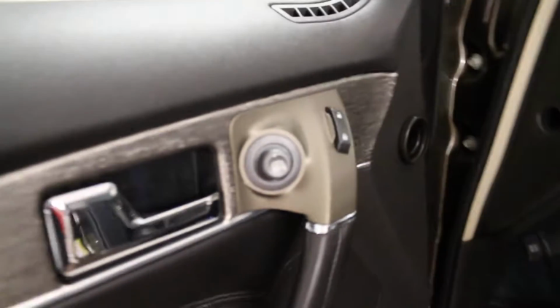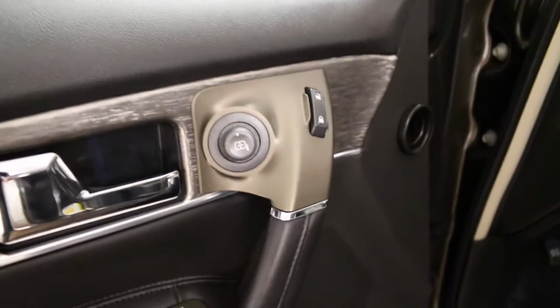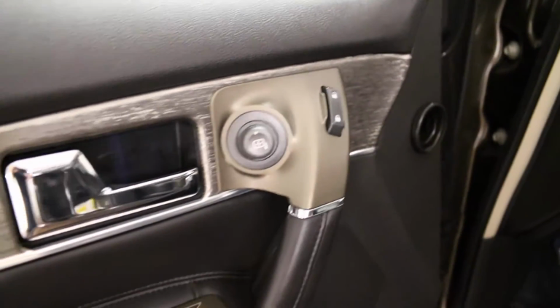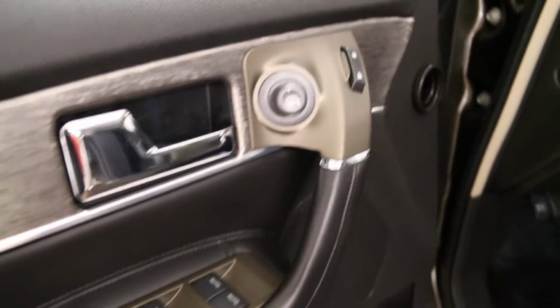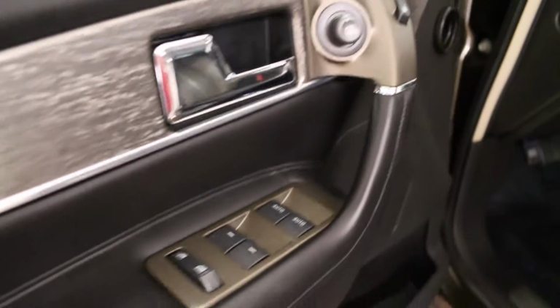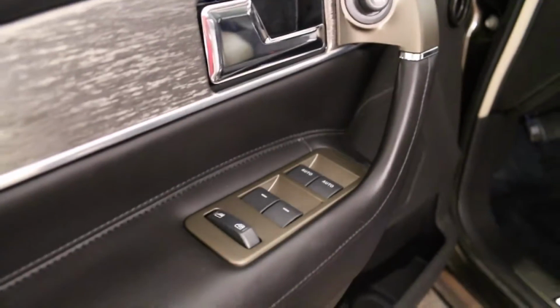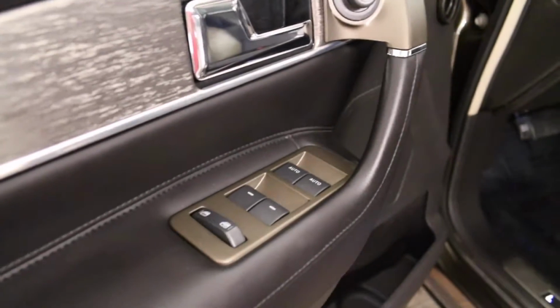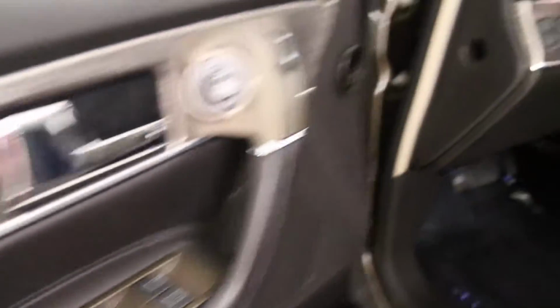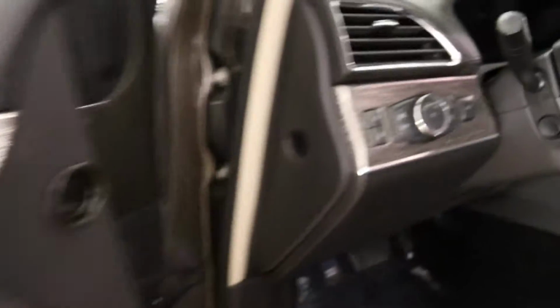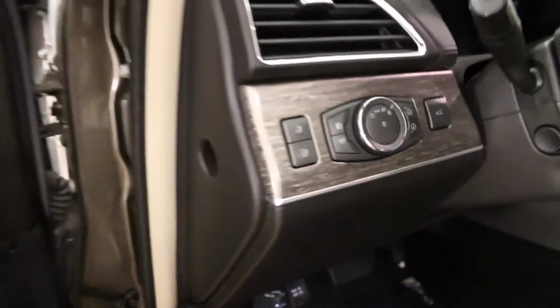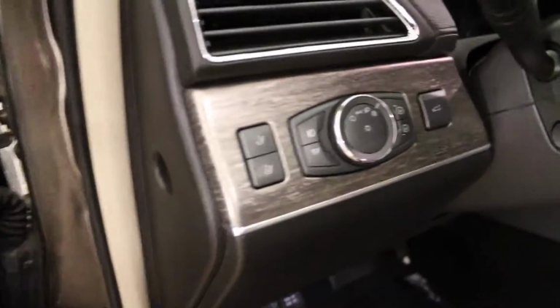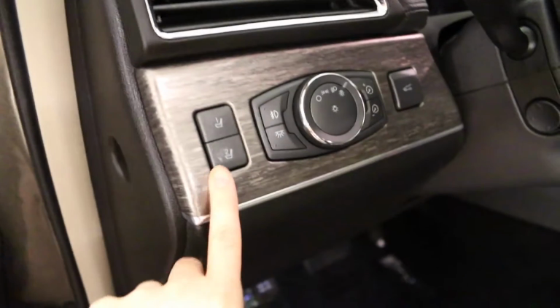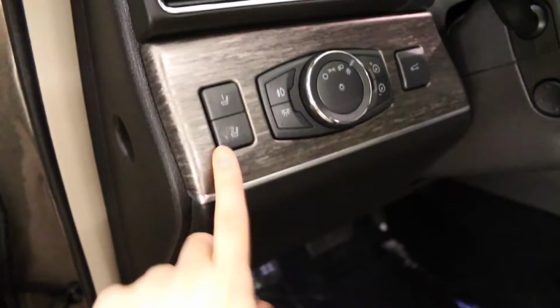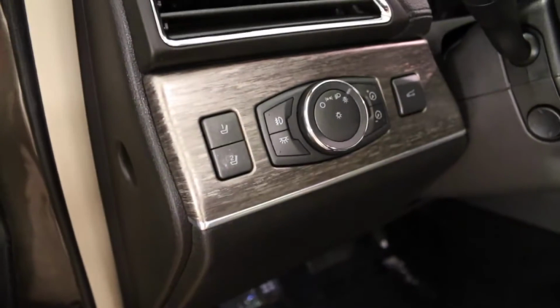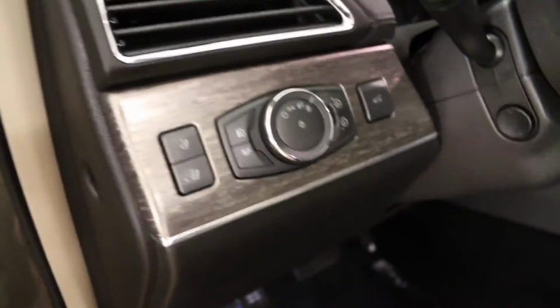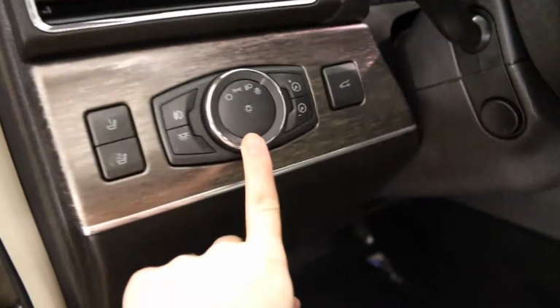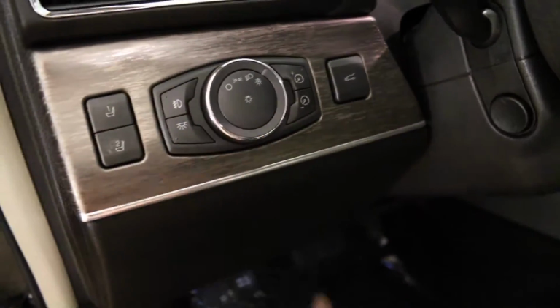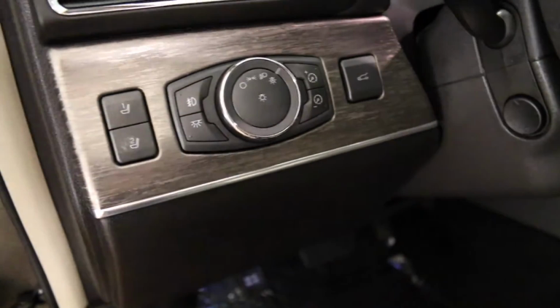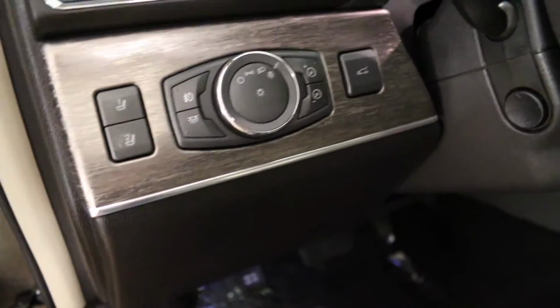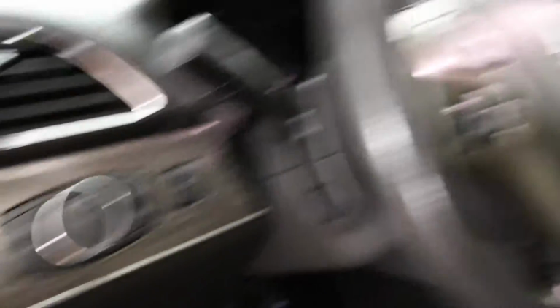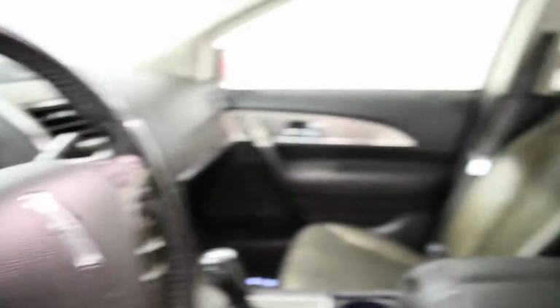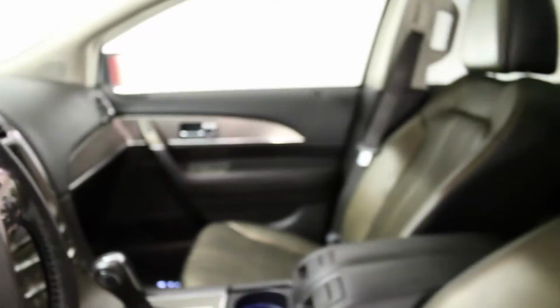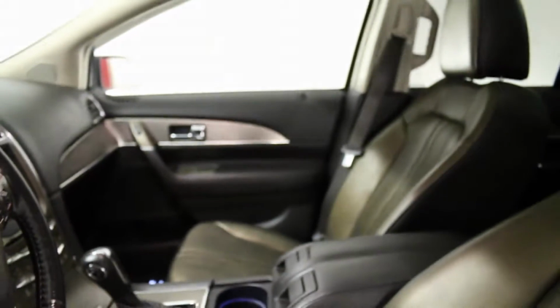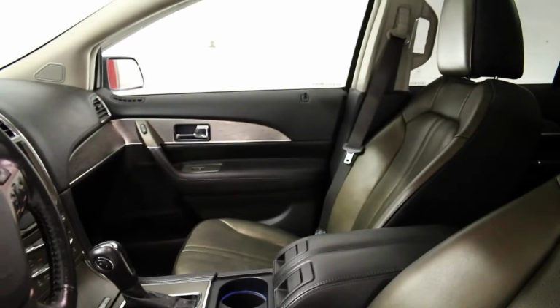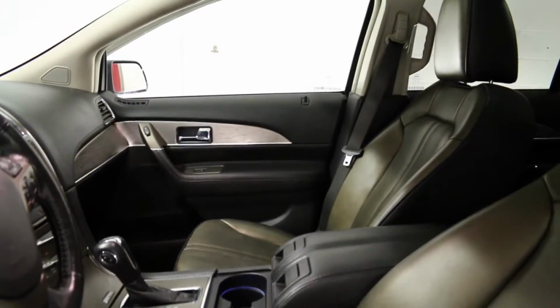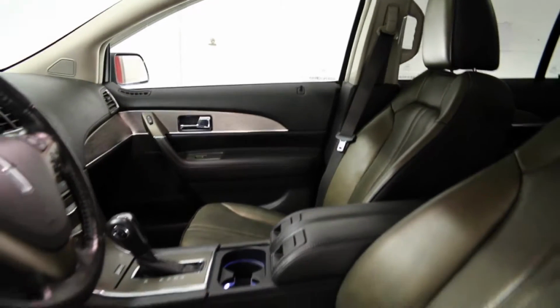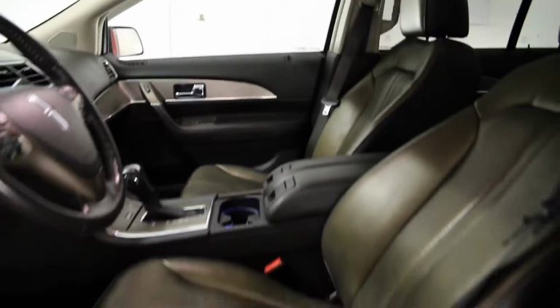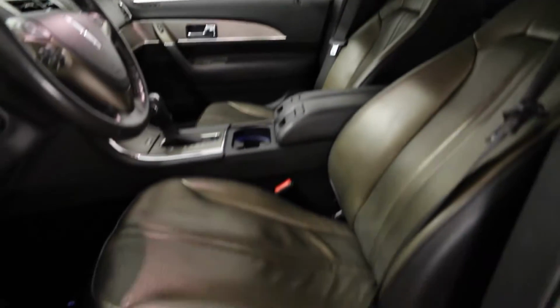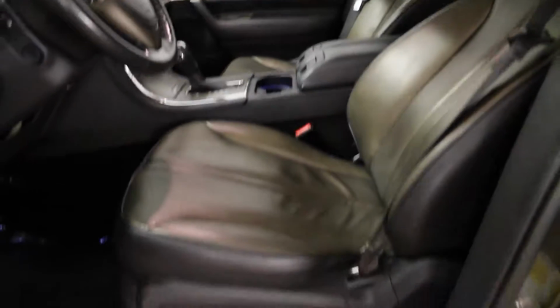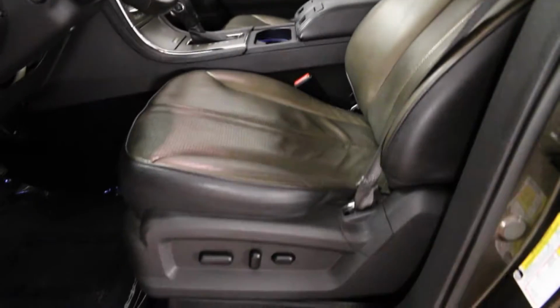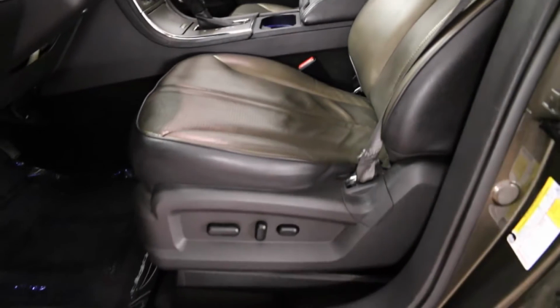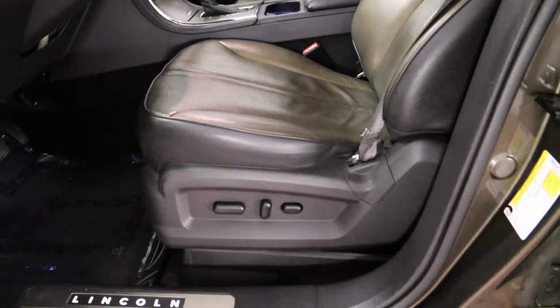Power locks, mirrors, and windows. Memory seating positions, headlight controls located here. Power adjustable passenger seat and power adjustable driver's seat with lumbar support.